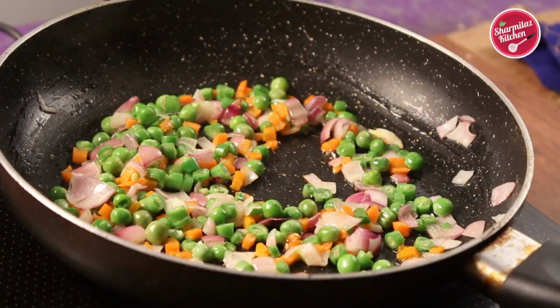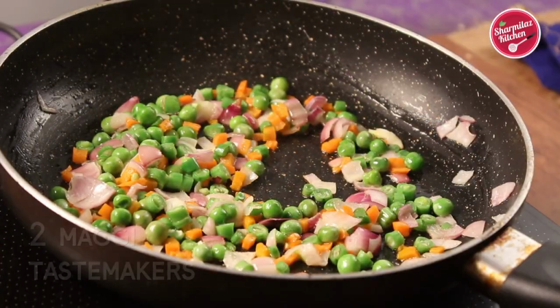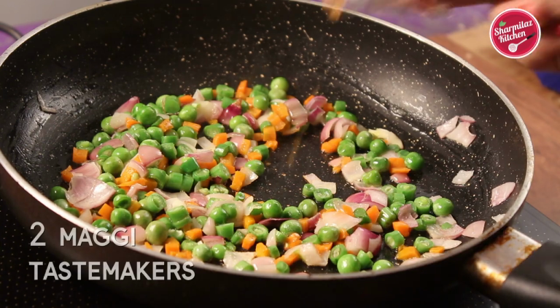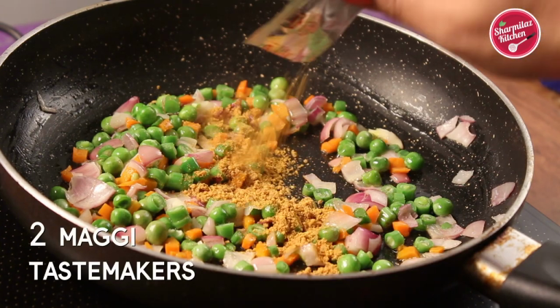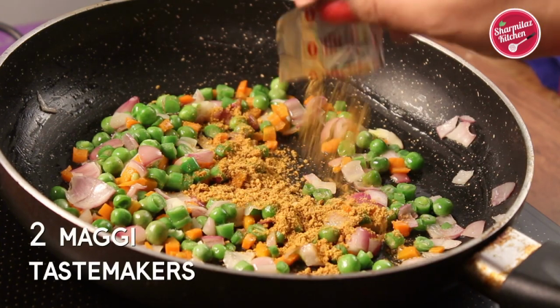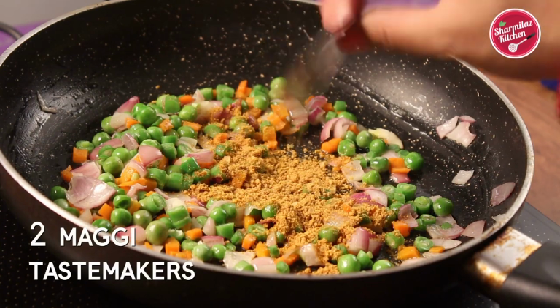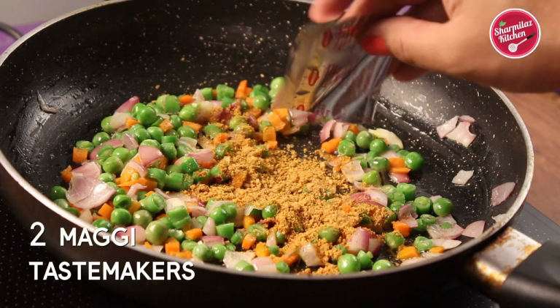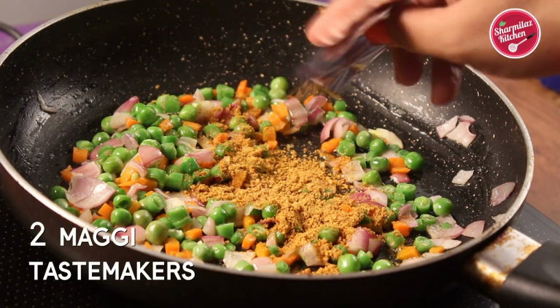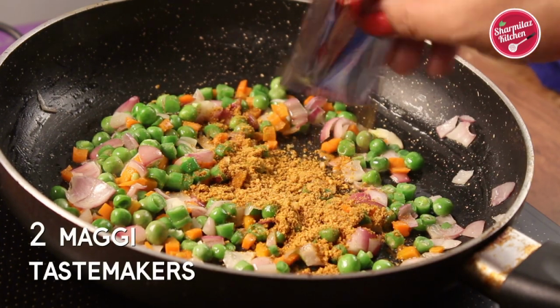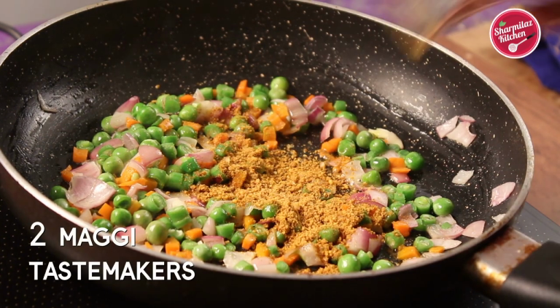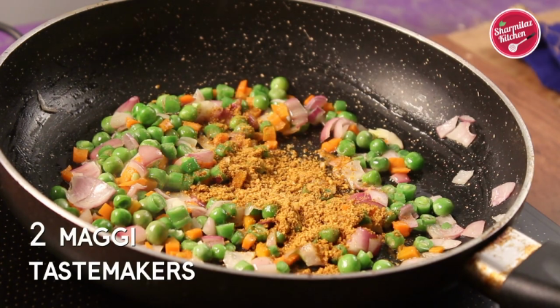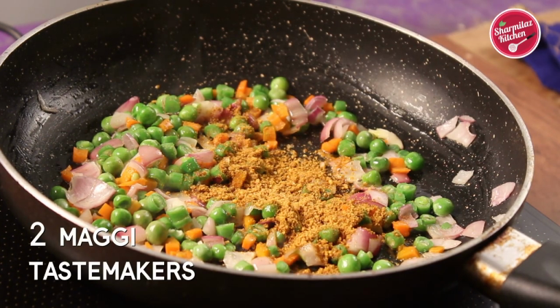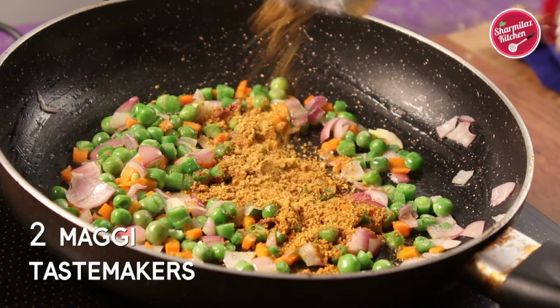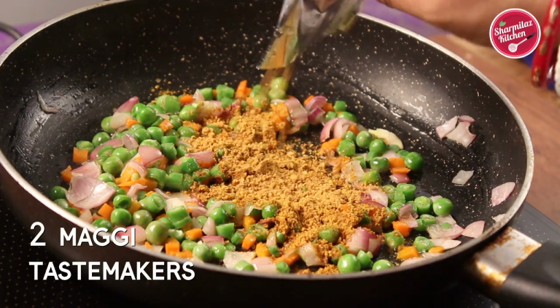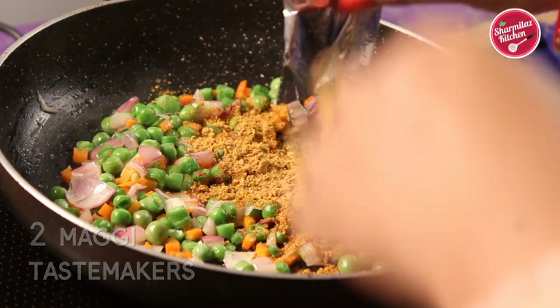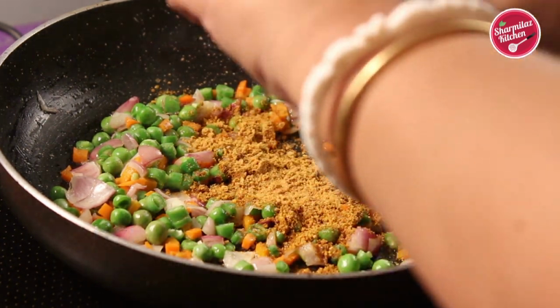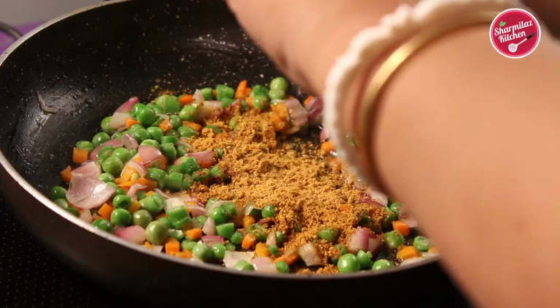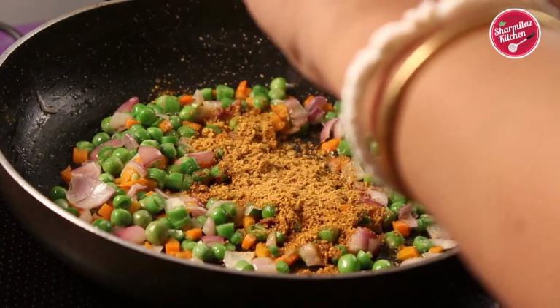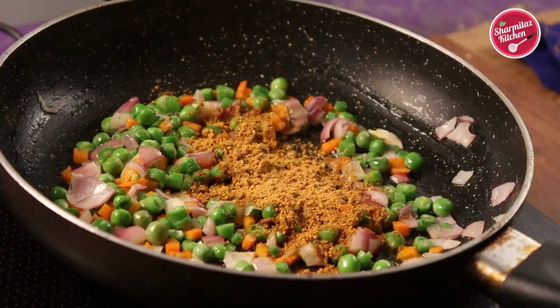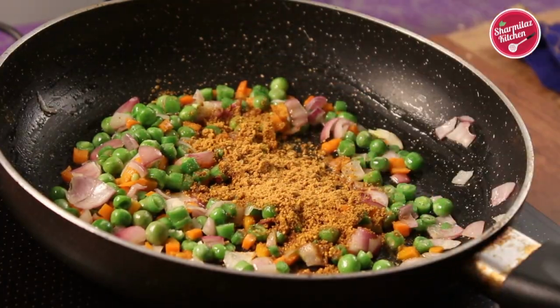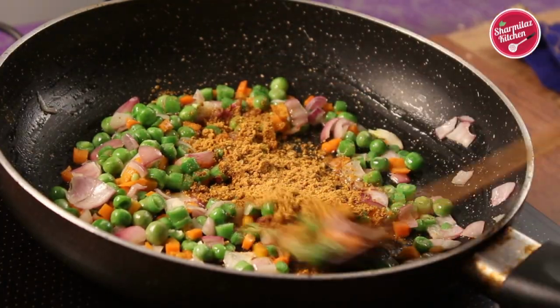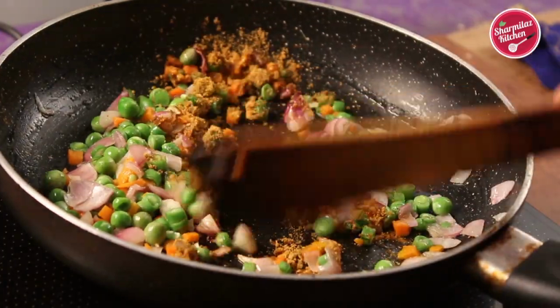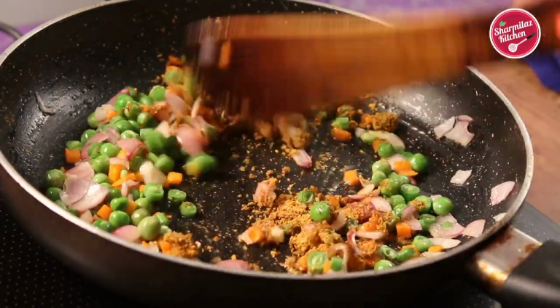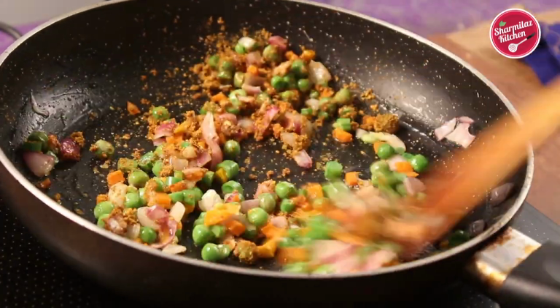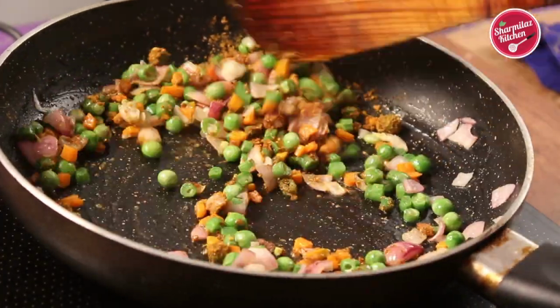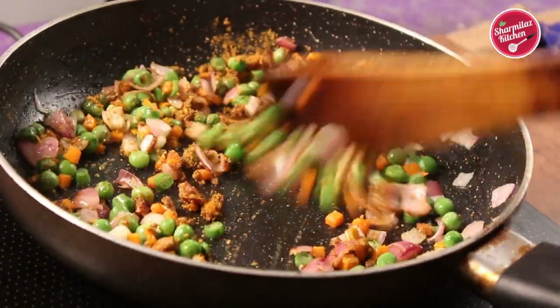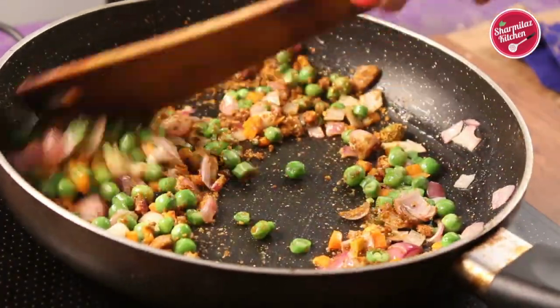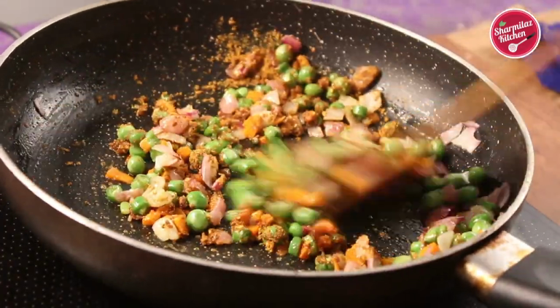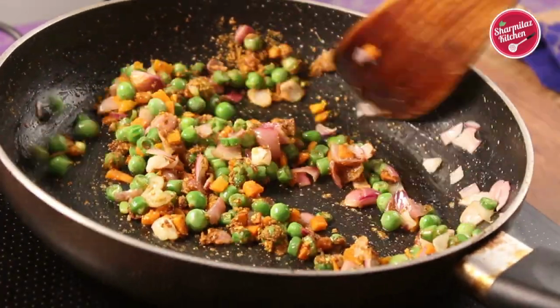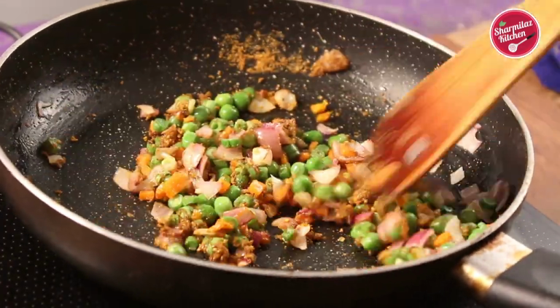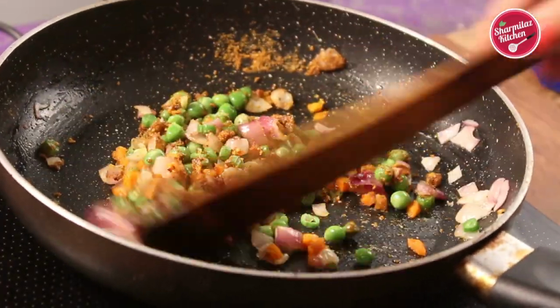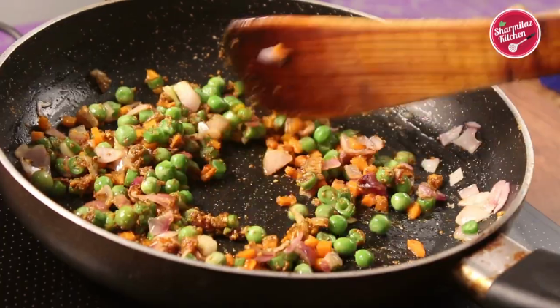Now put in two Maggie taste makers, as I am making this recipe with two Maggie noodles — that's why I have added two taste makers. Stir the vegetables with the taste maker.